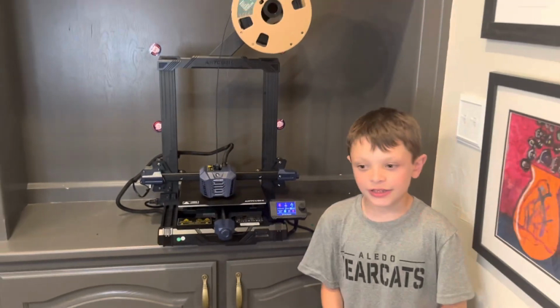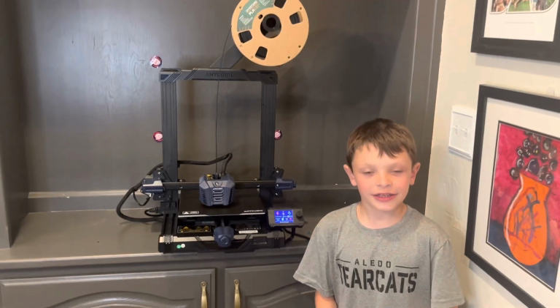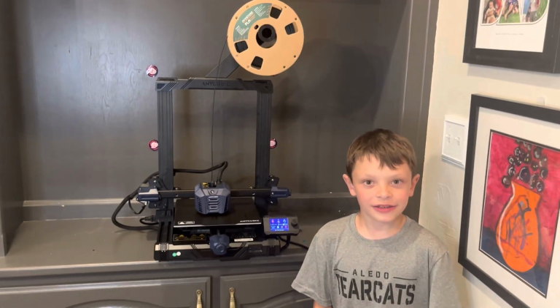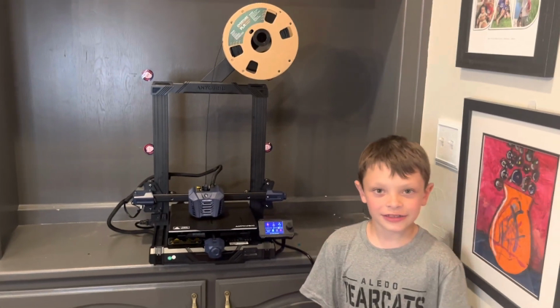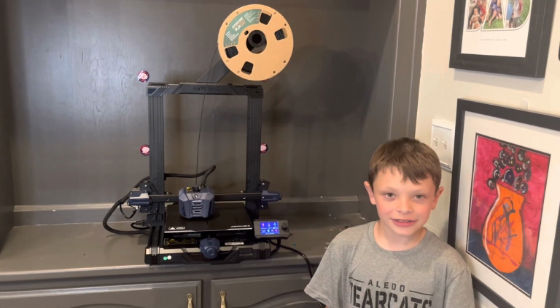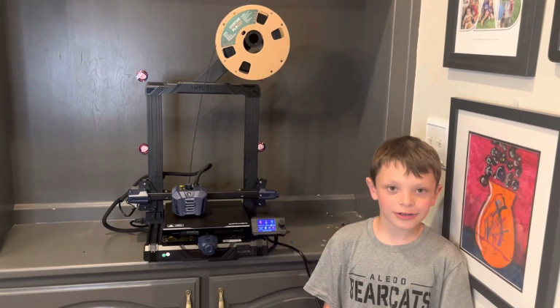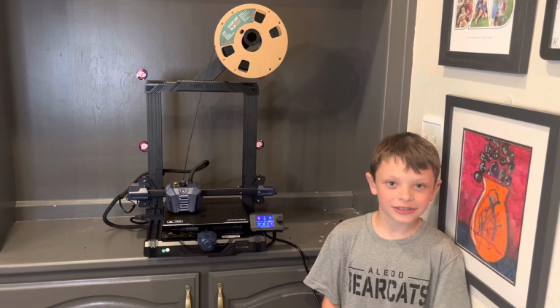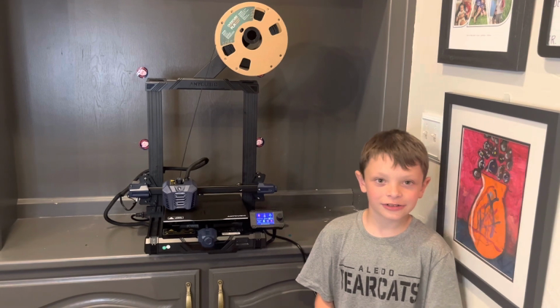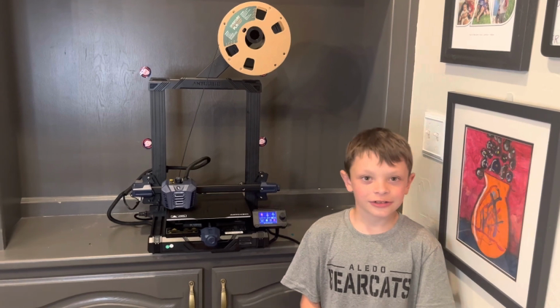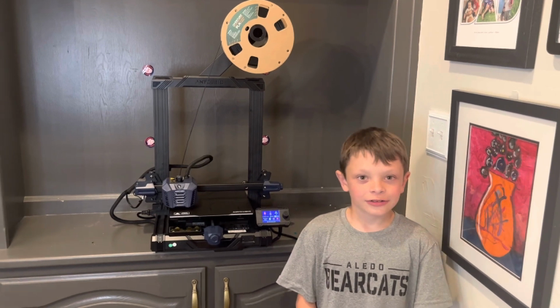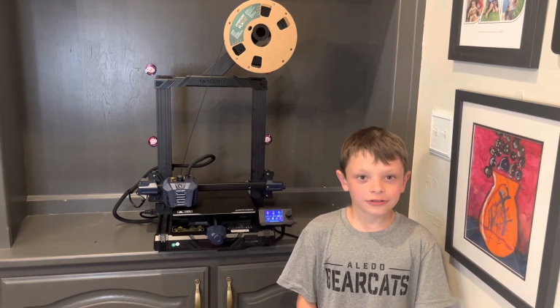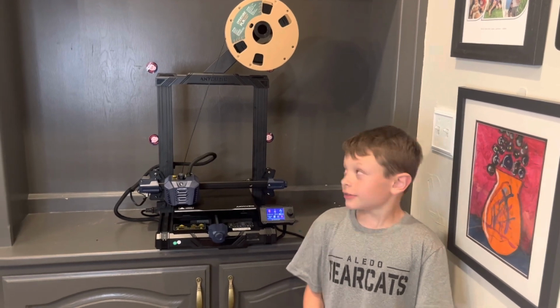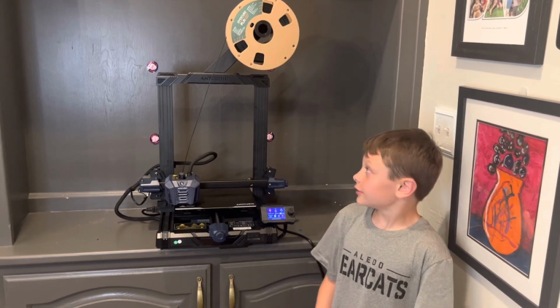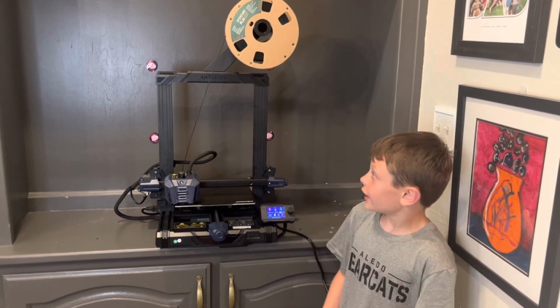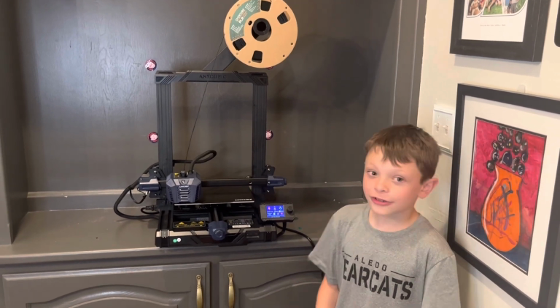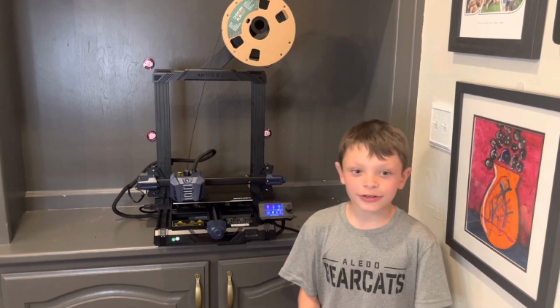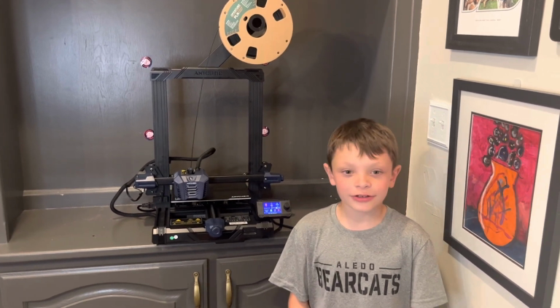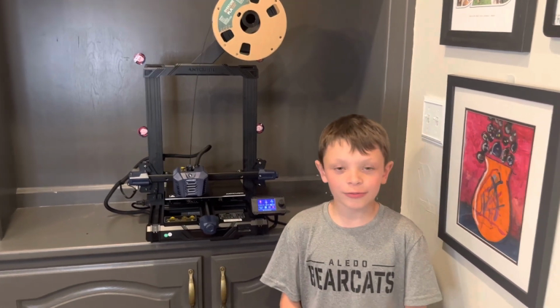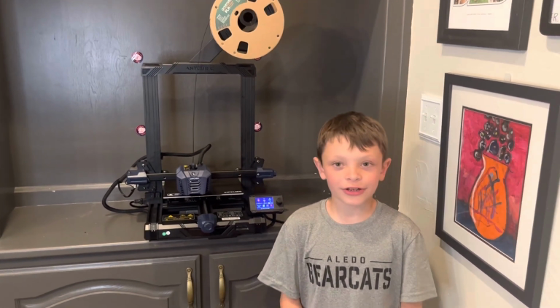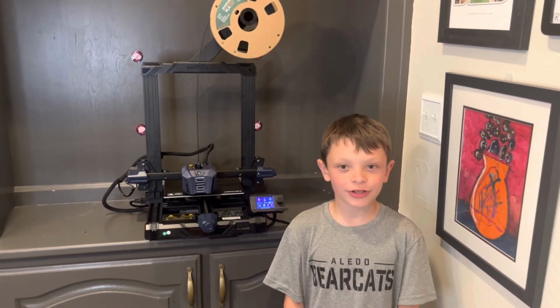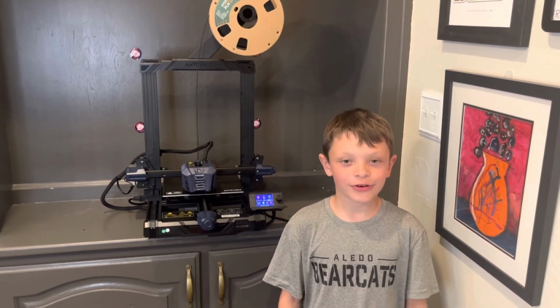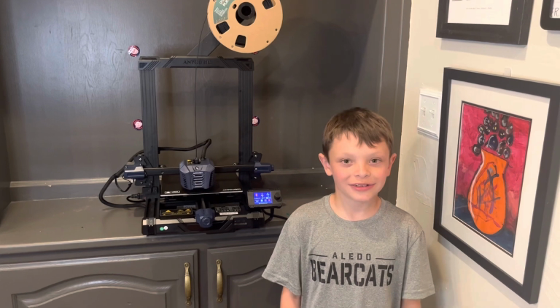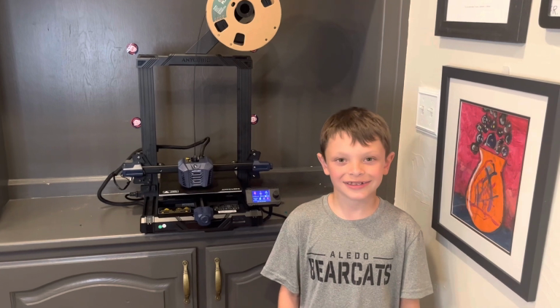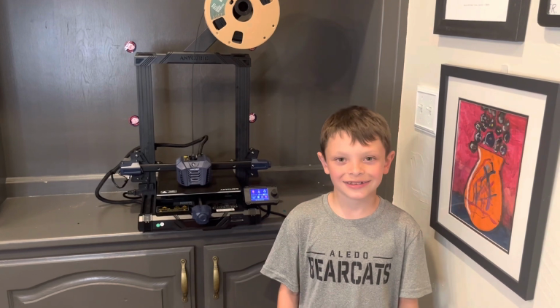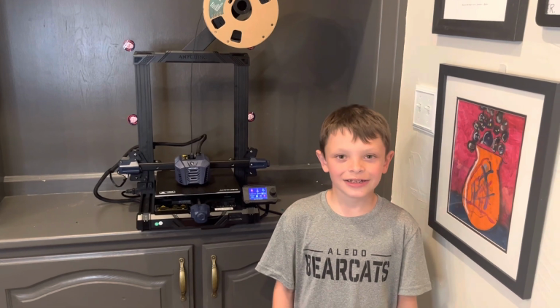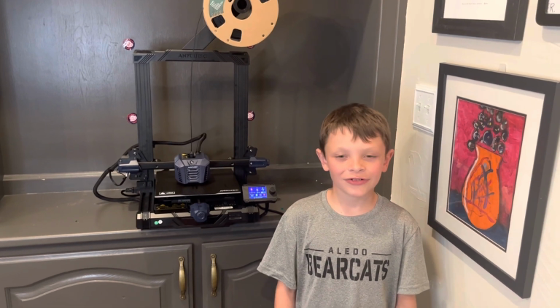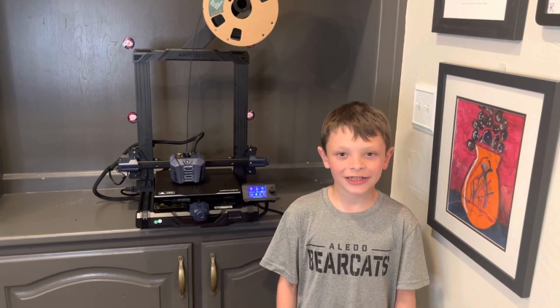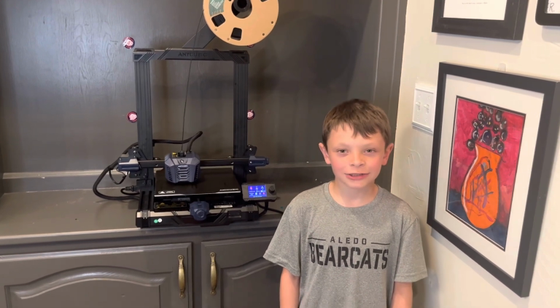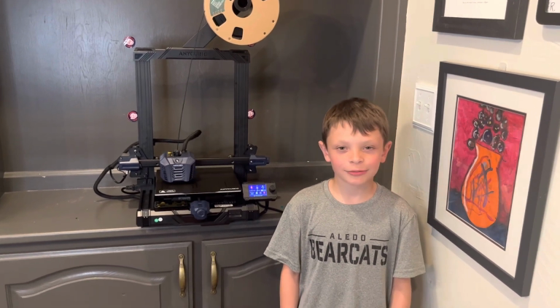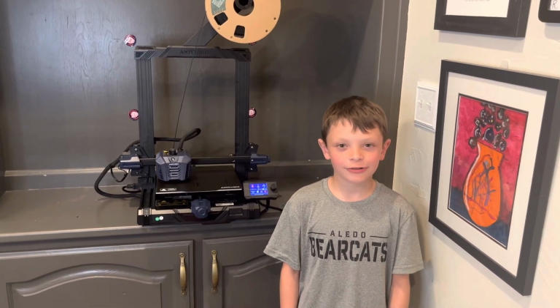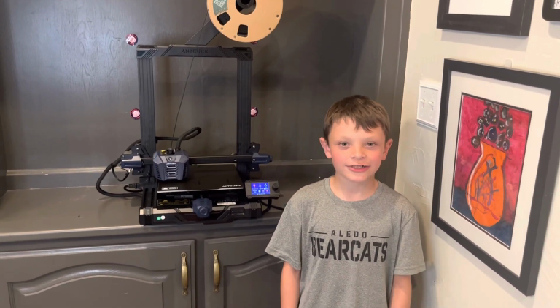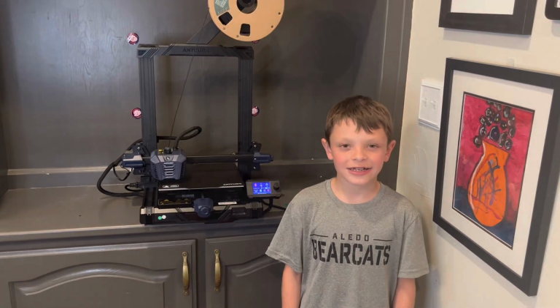And that's unboxing the AnyCubic Cobra Neo 3D printer. Don't forget to like and subscribe to my channel by Jackson Allen.